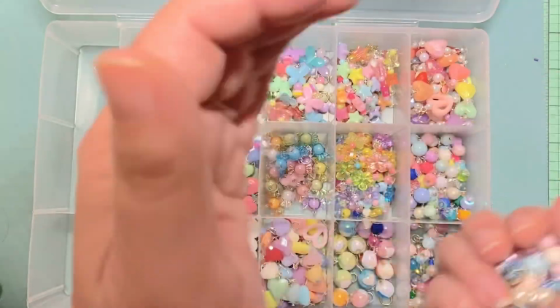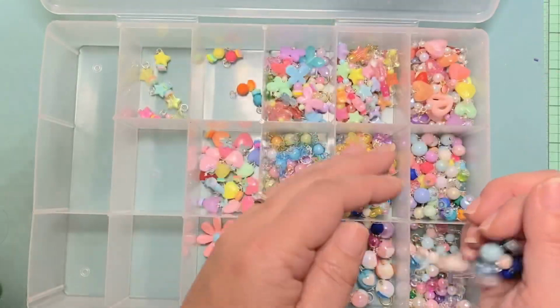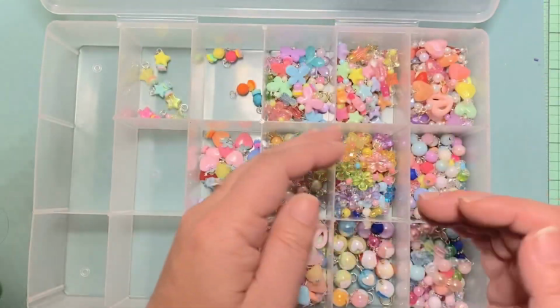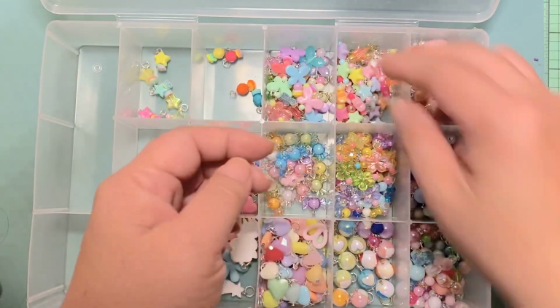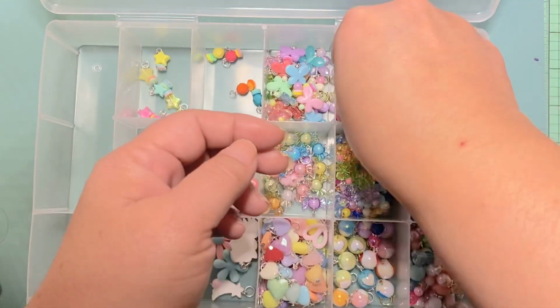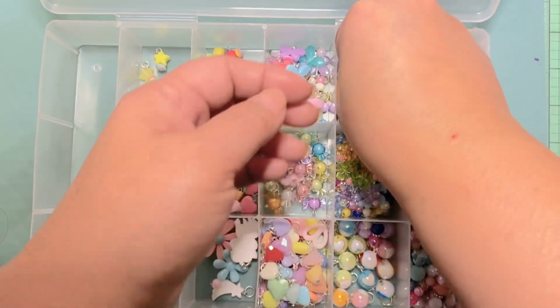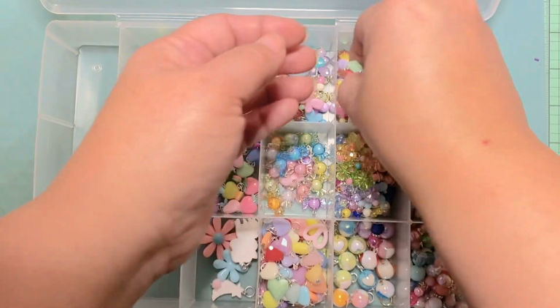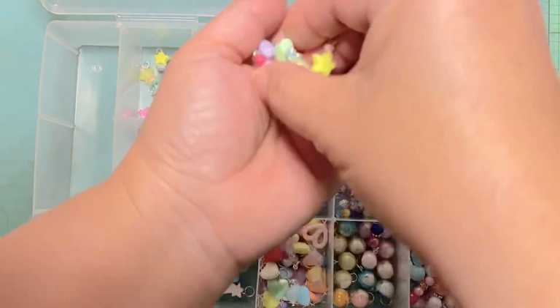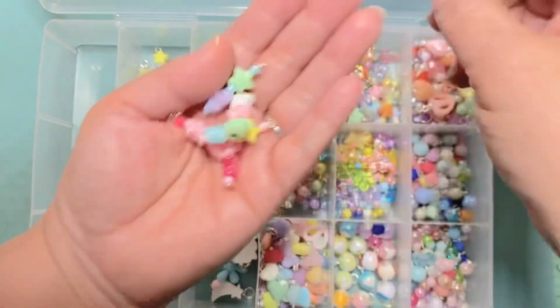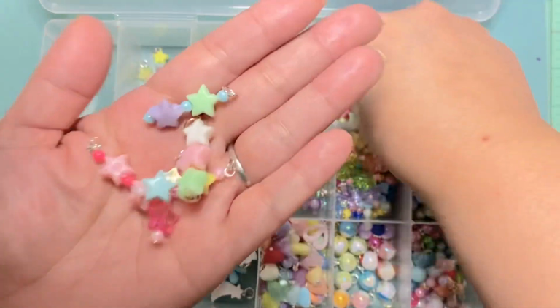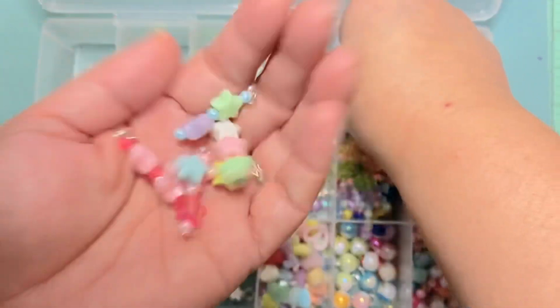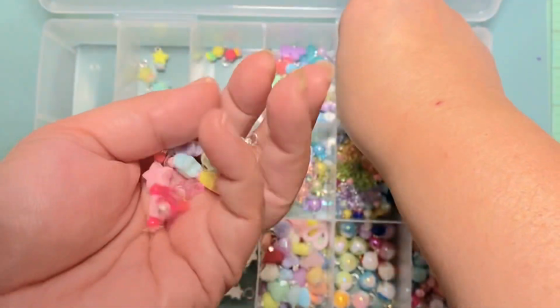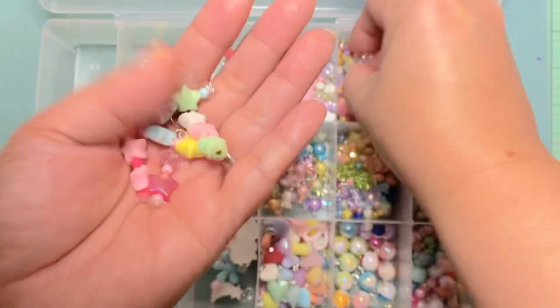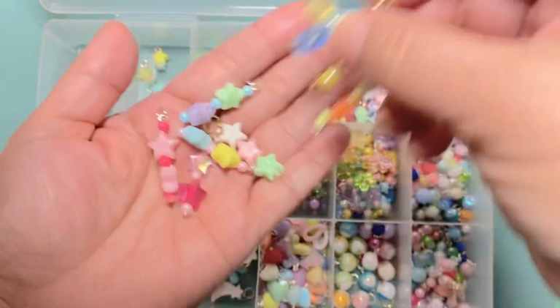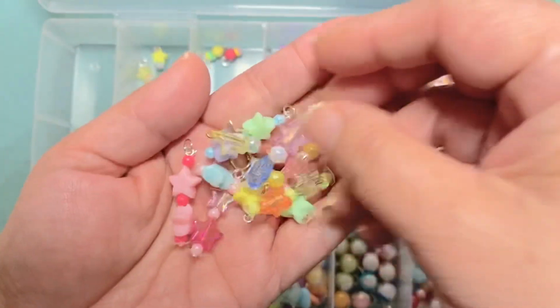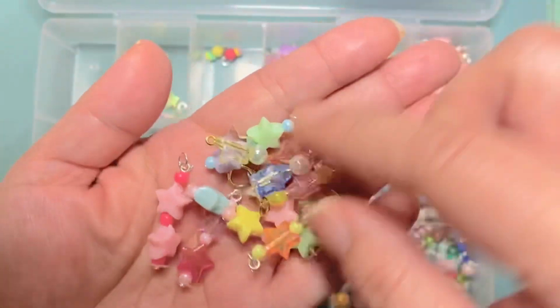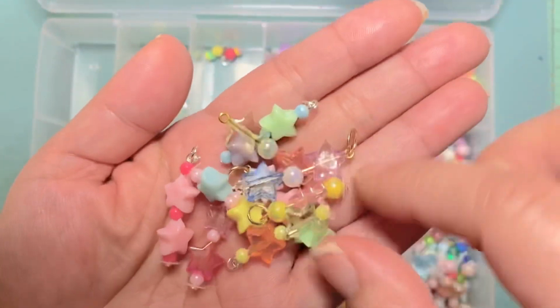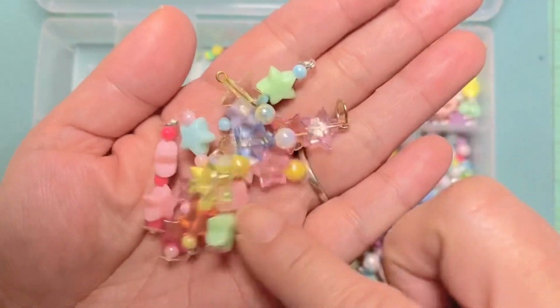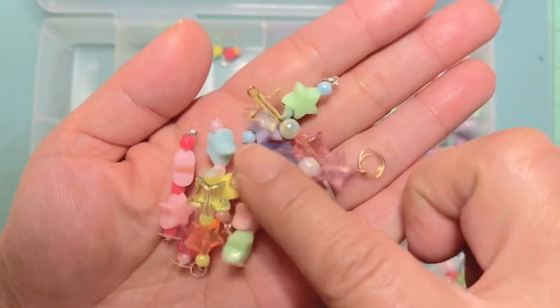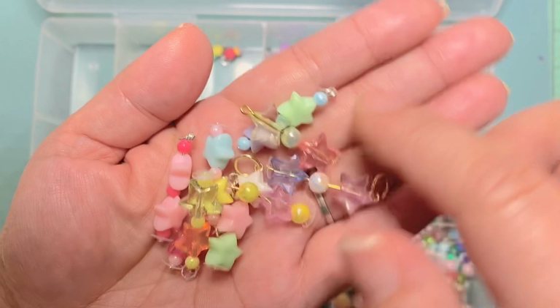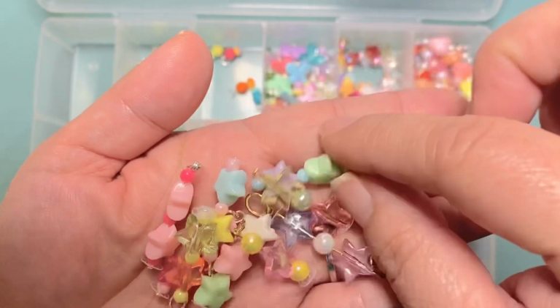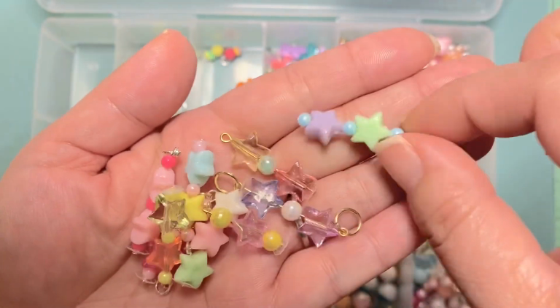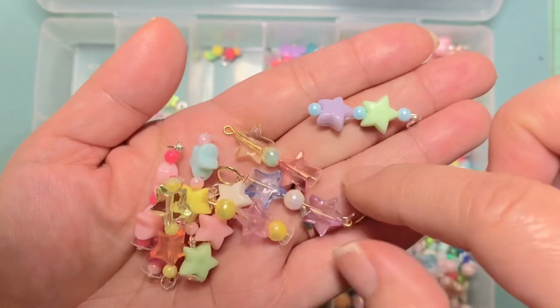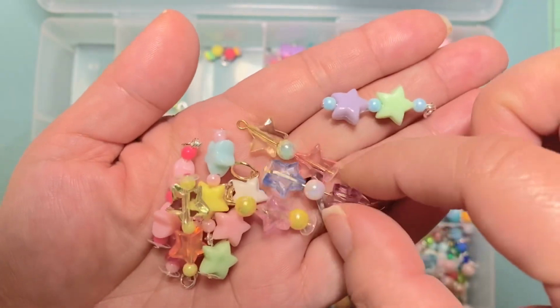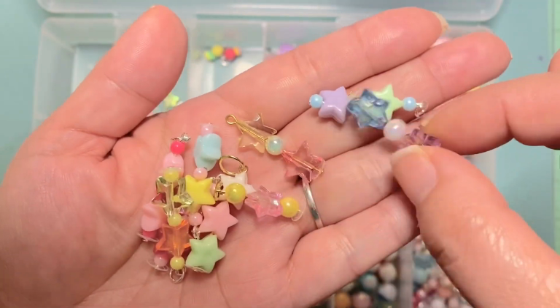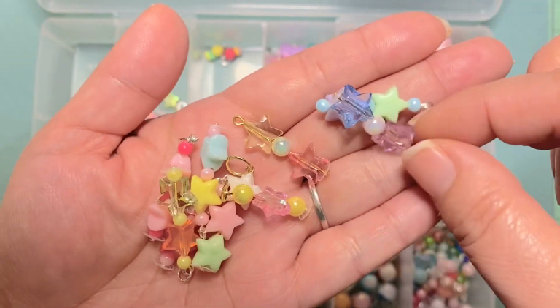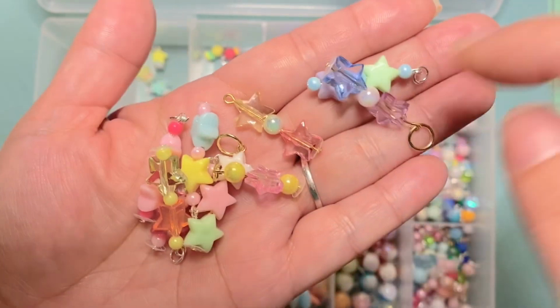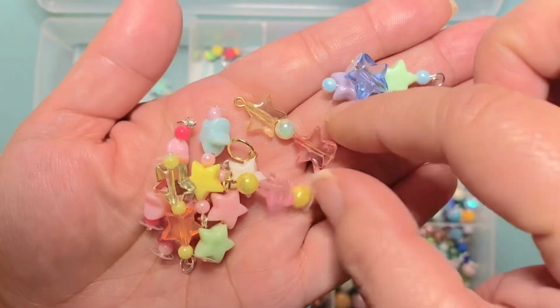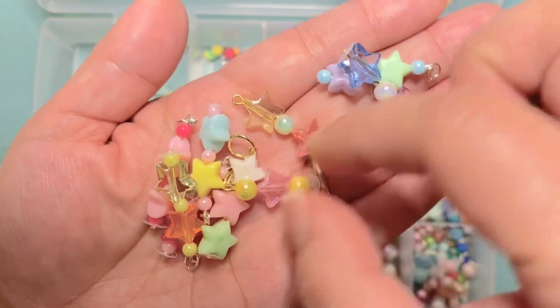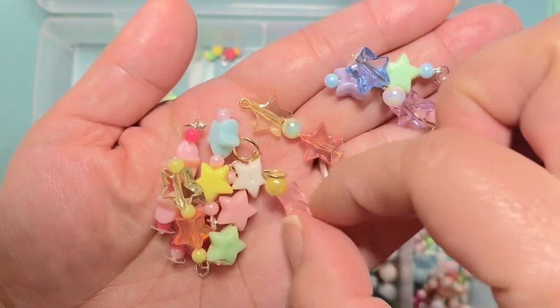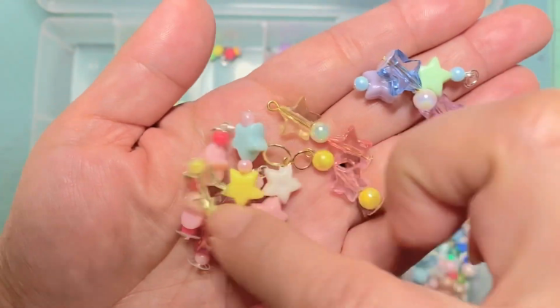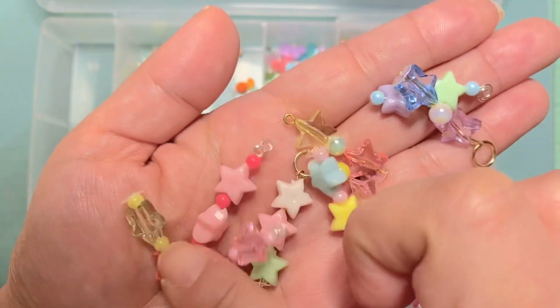This one here is all the different star dangles. I think these came out really cute — I just did different color combinations.